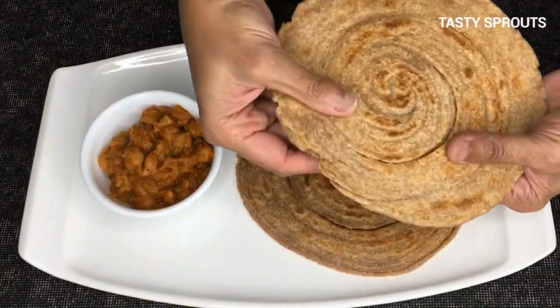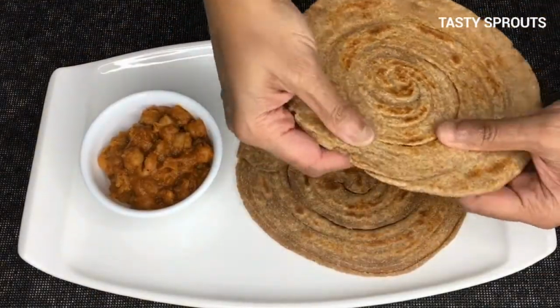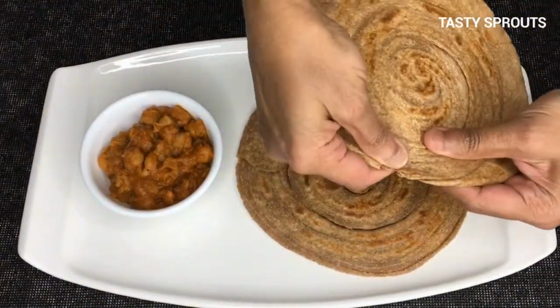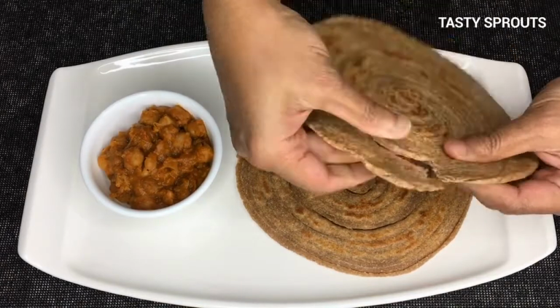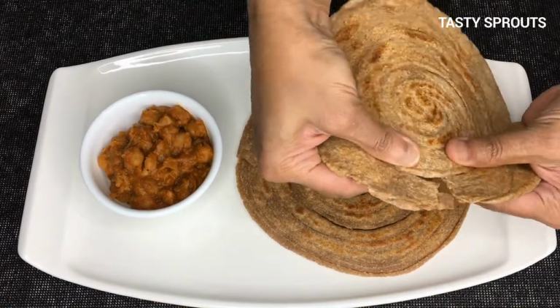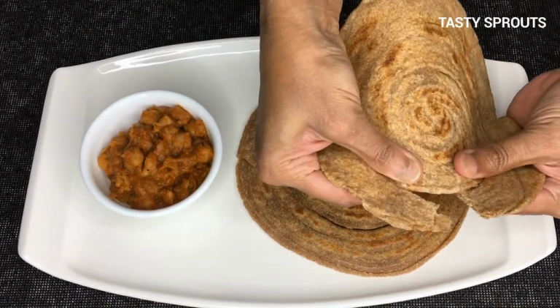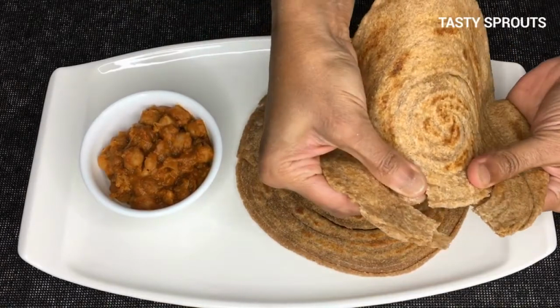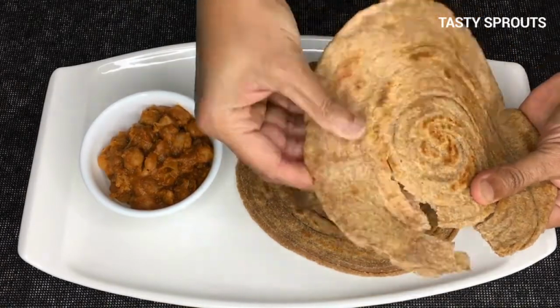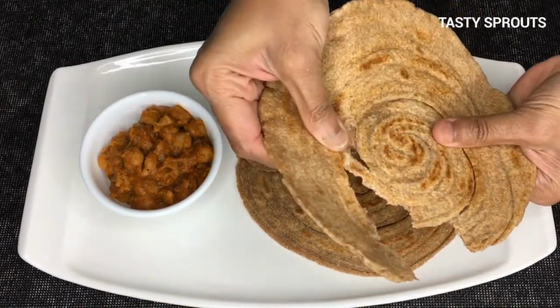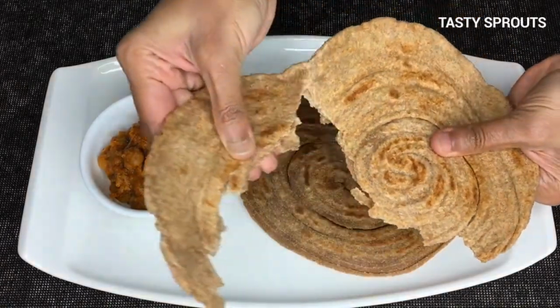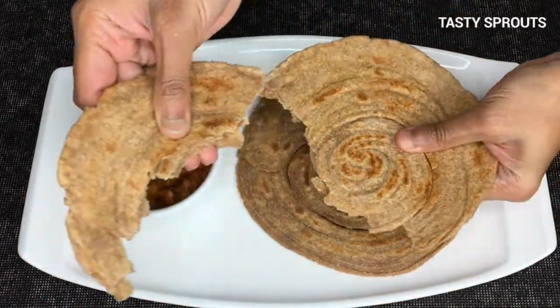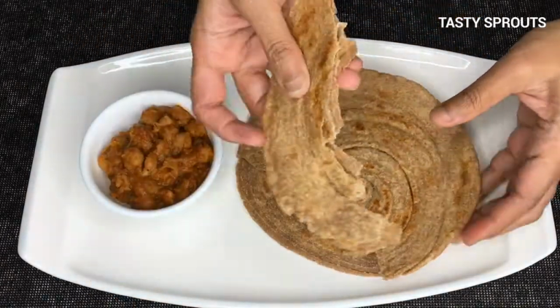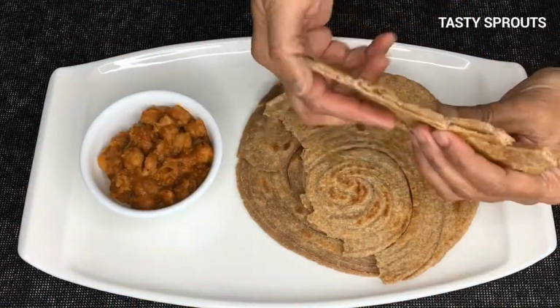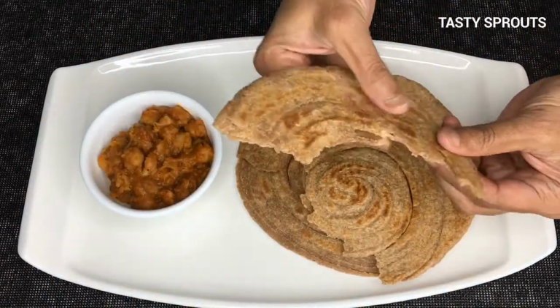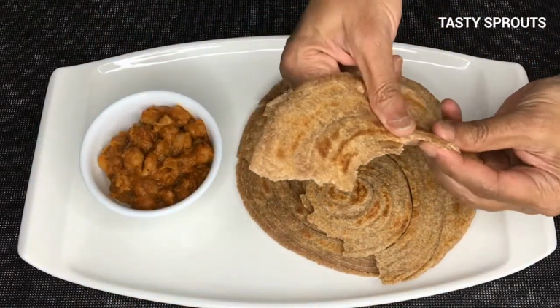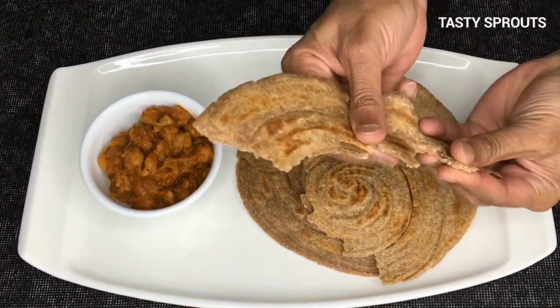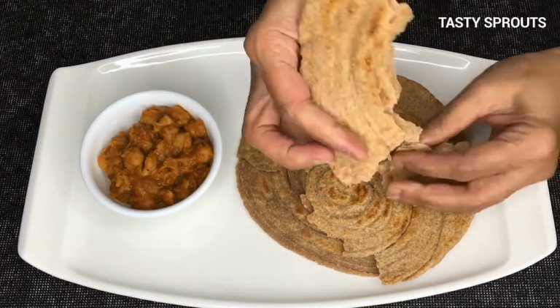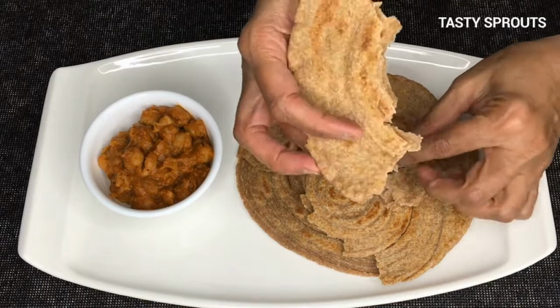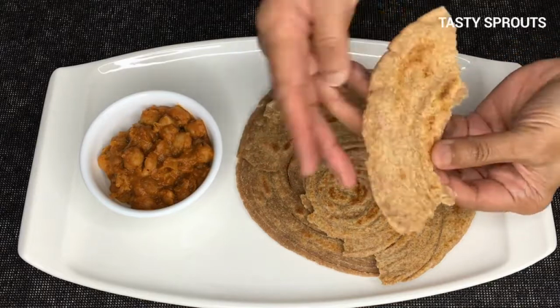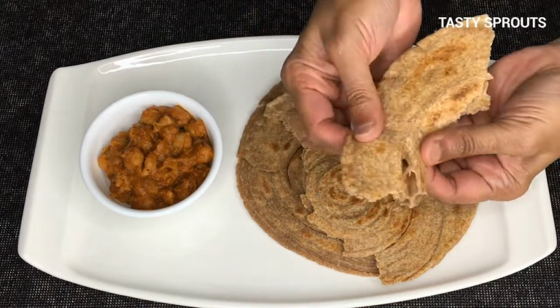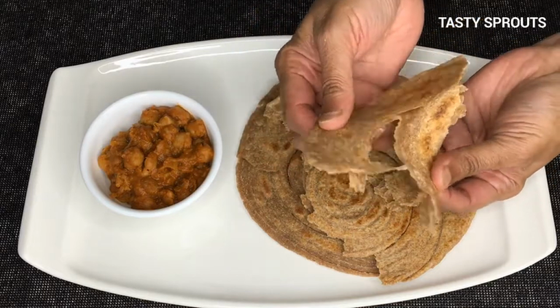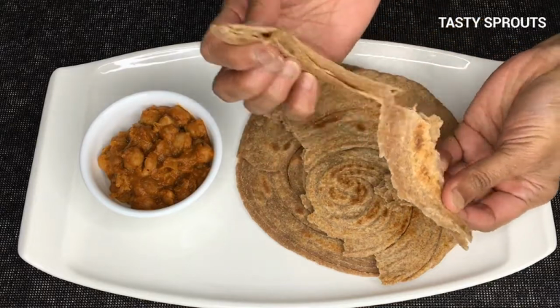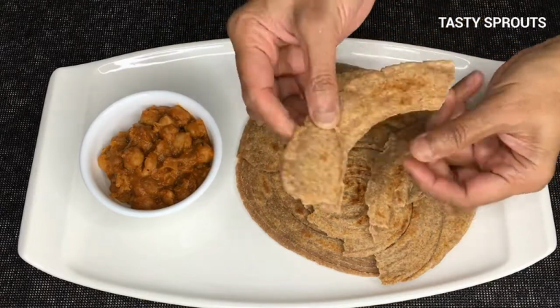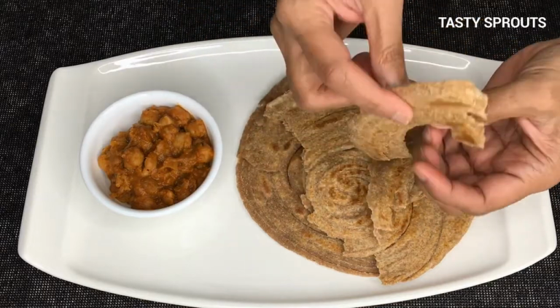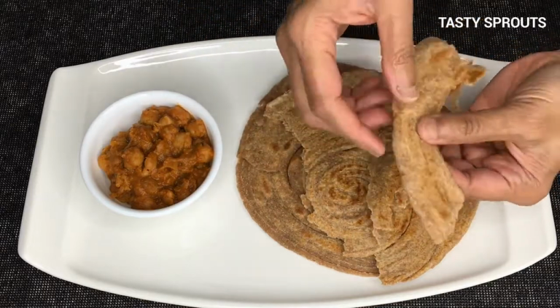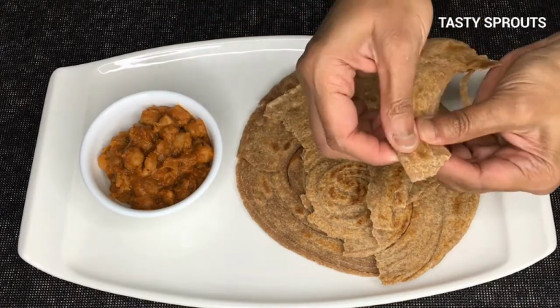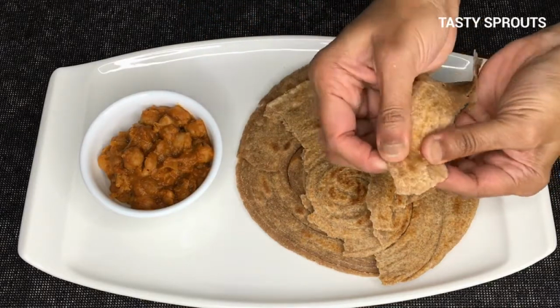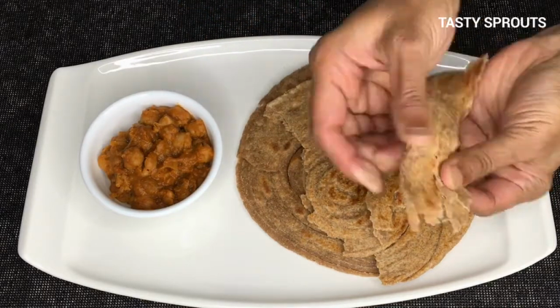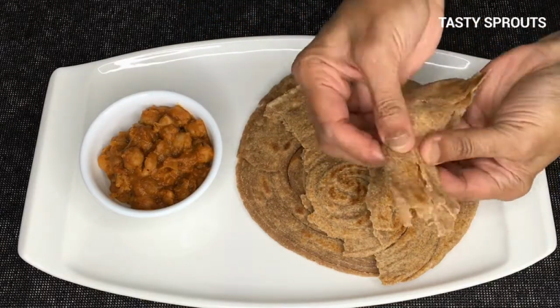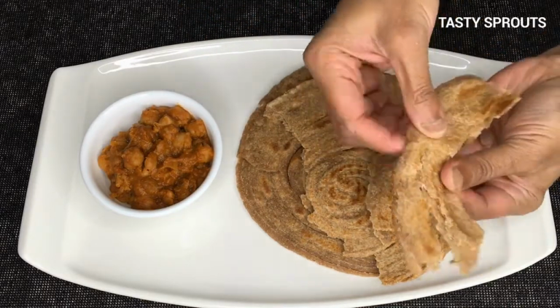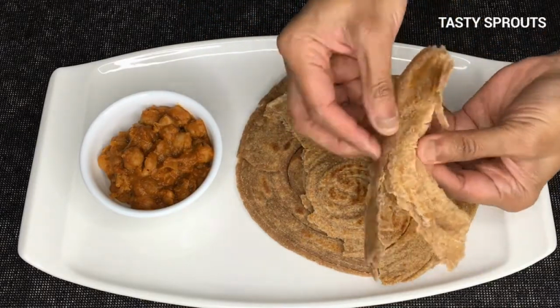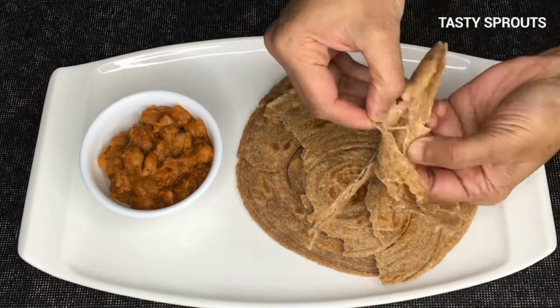If you like this recipe, feel free to browse the channel — there are more recipes using sprouted wheat flour. Also feel free to subscribe to the channel and share.